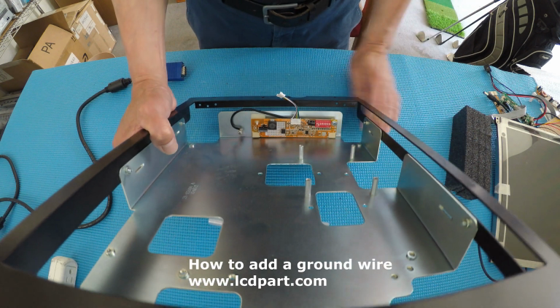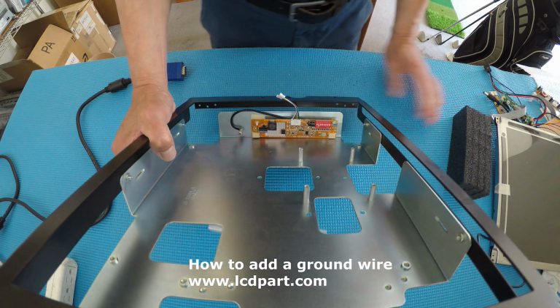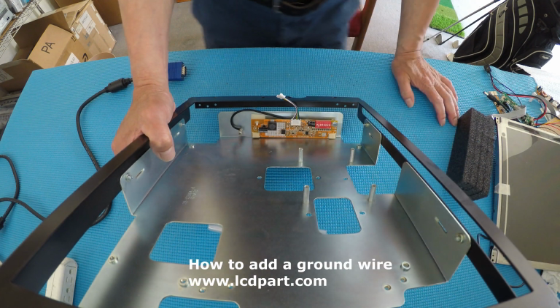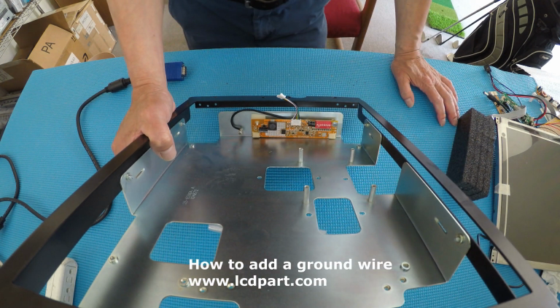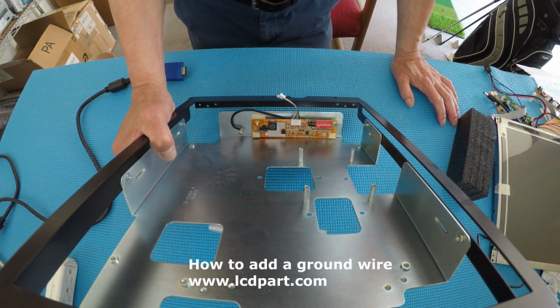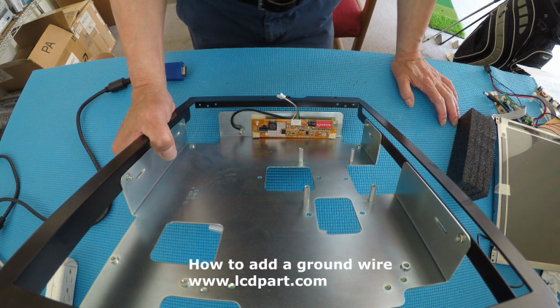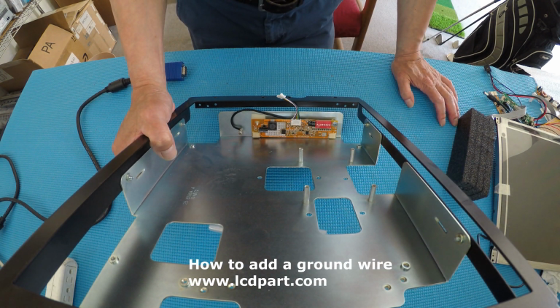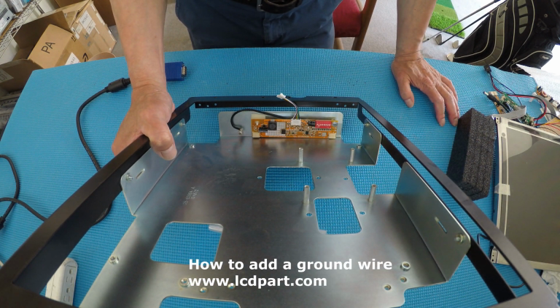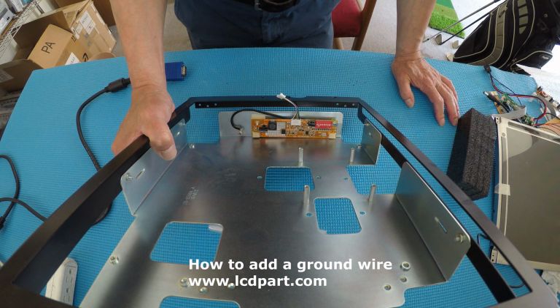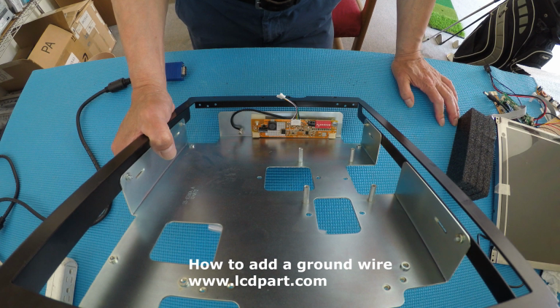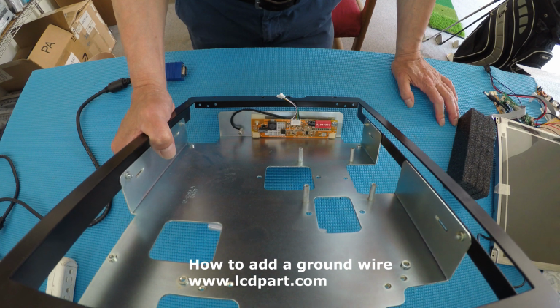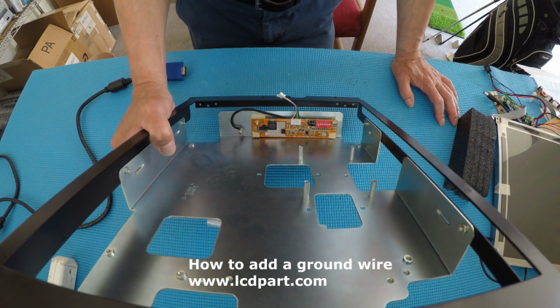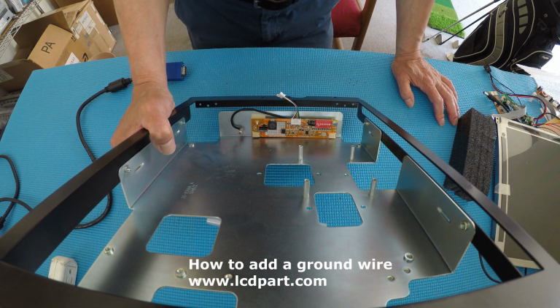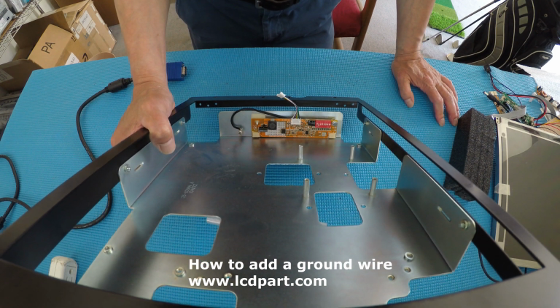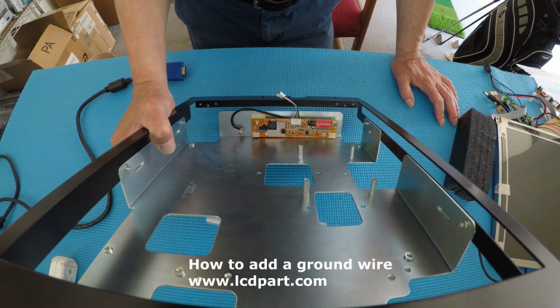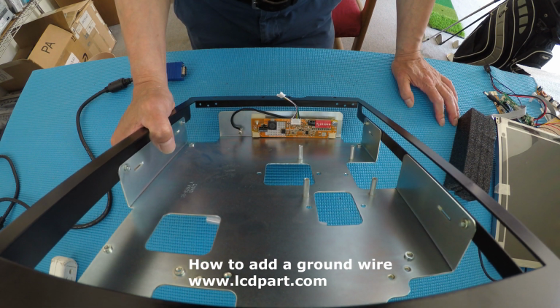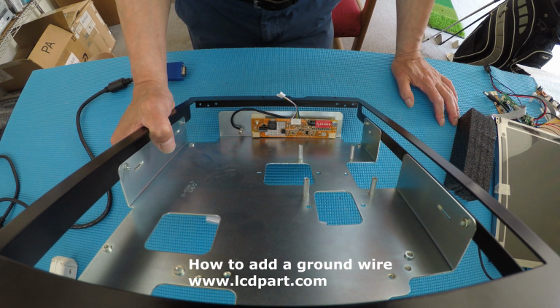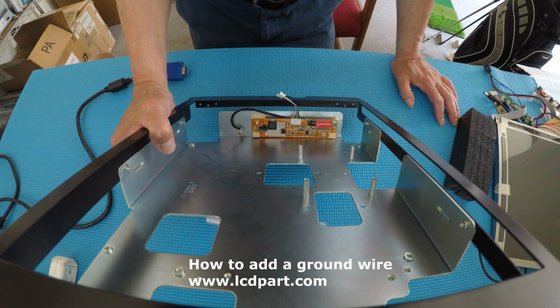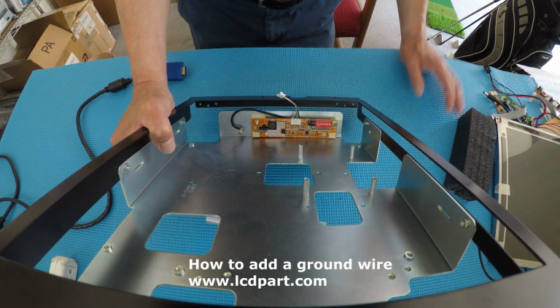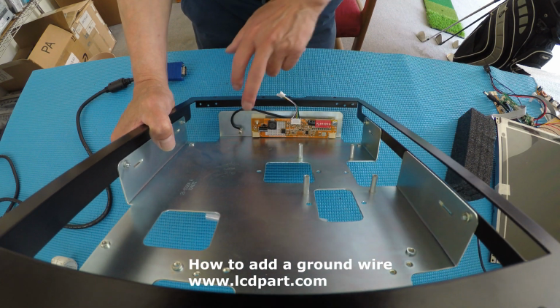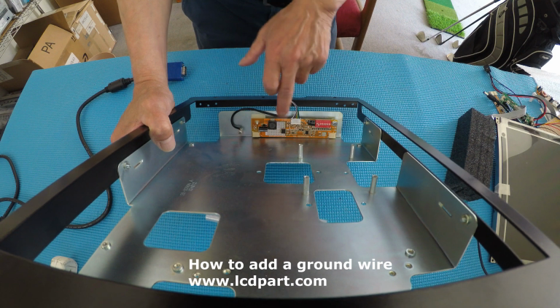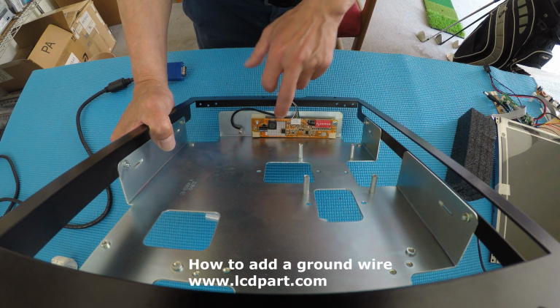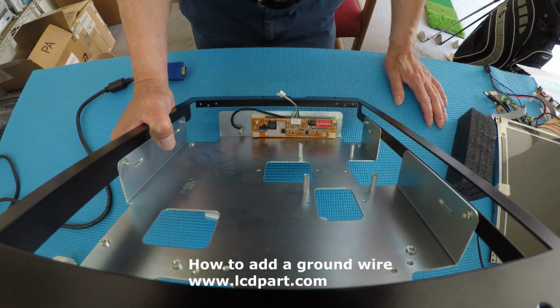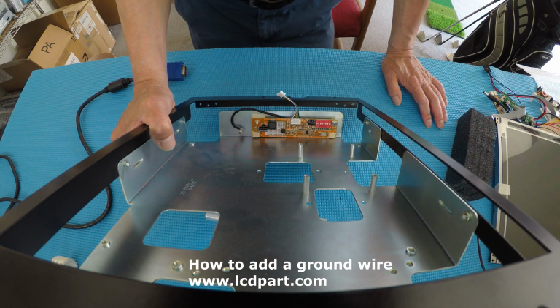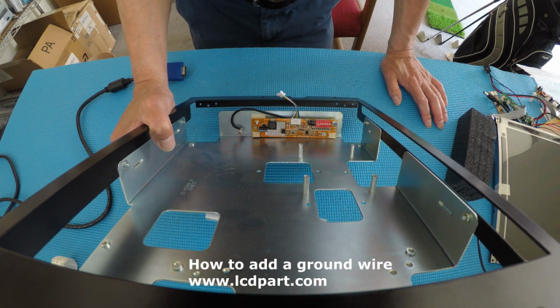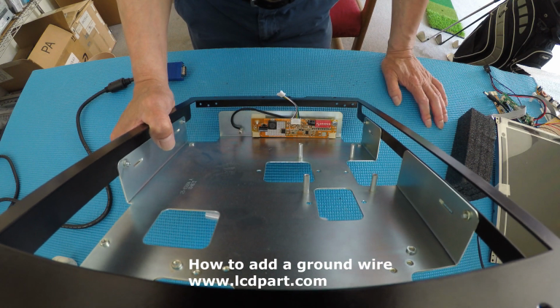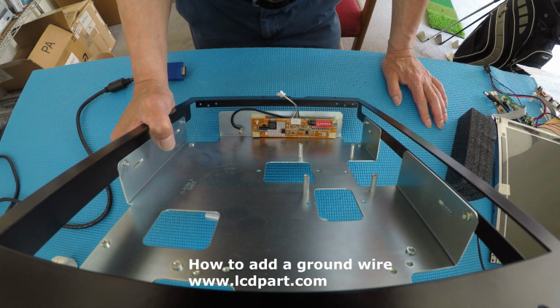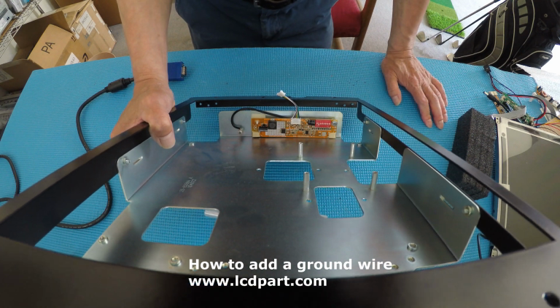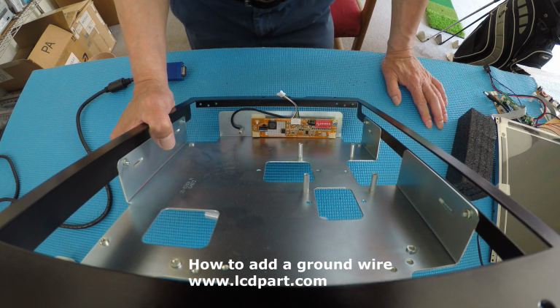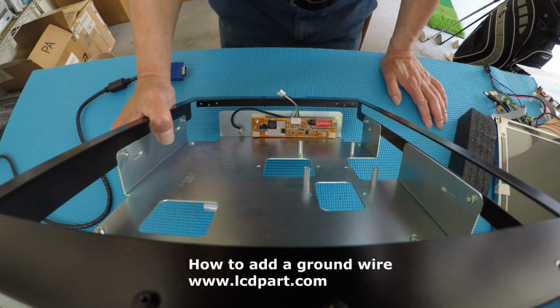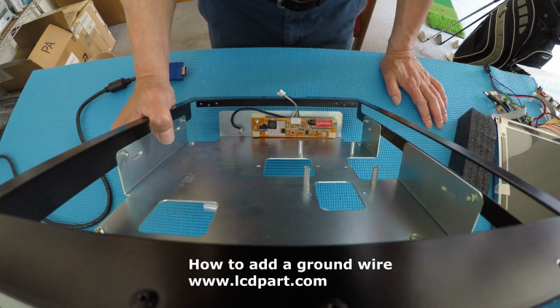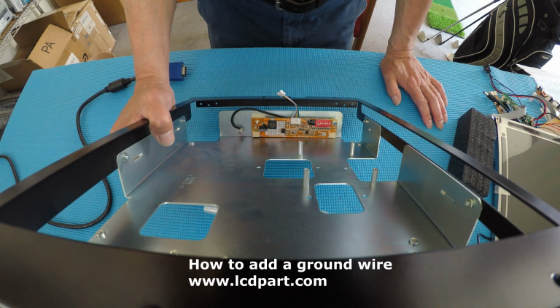So whenever you're trying to upgrade an LED kit, I suggest you just add it, just in case. Add a piece of ground wire between the metal part and the ground of the LED drivers — it will save you a lot of trouble. Thank you for watching.